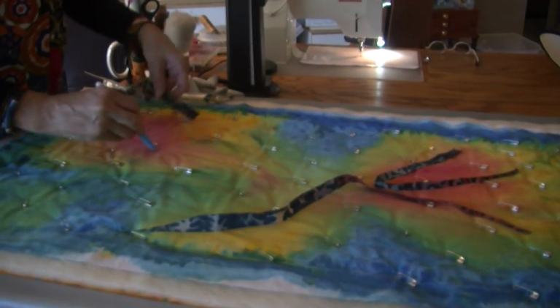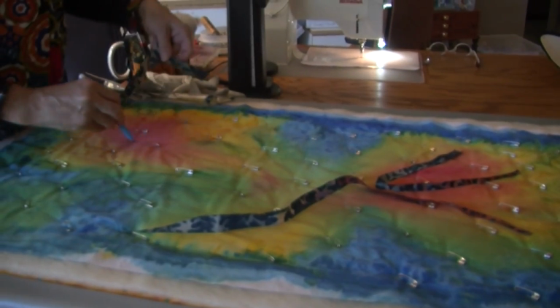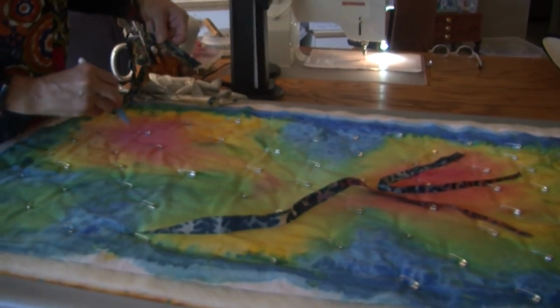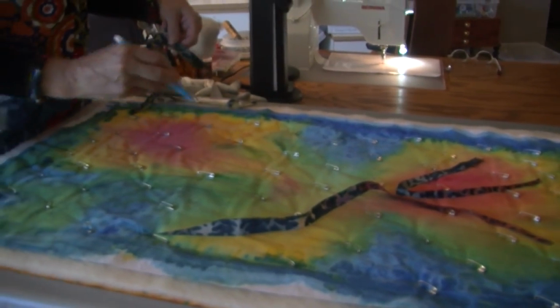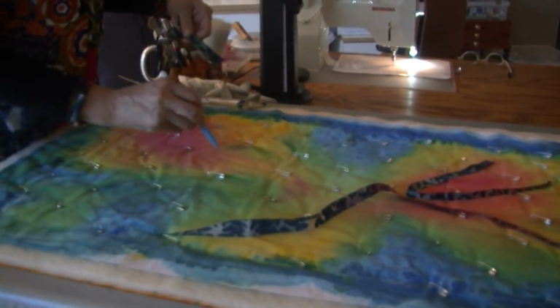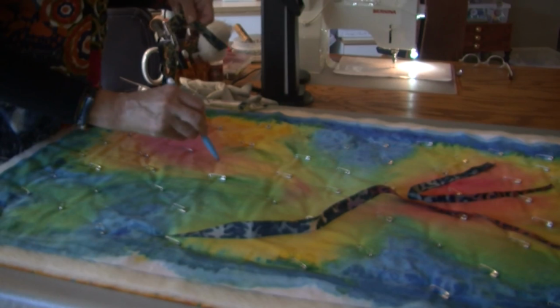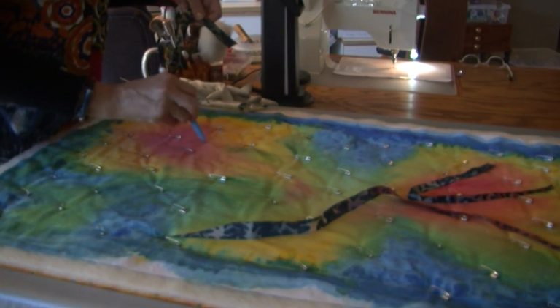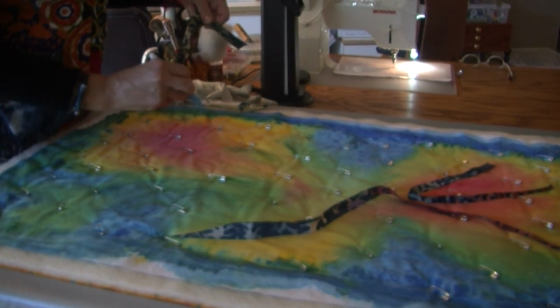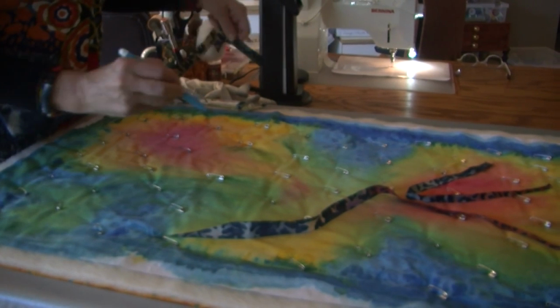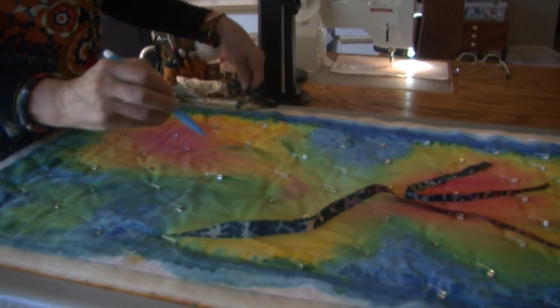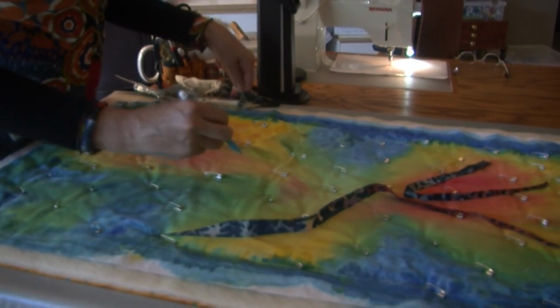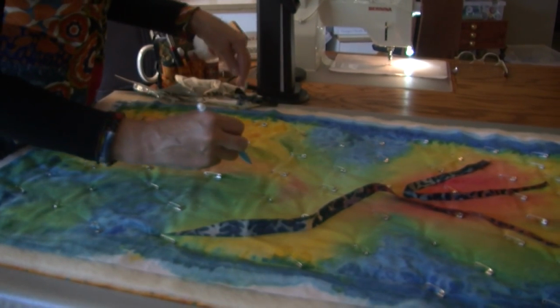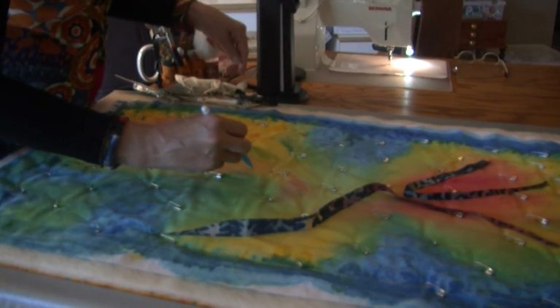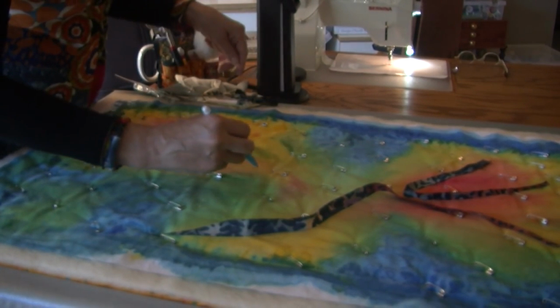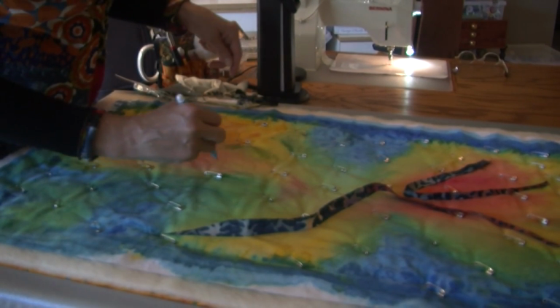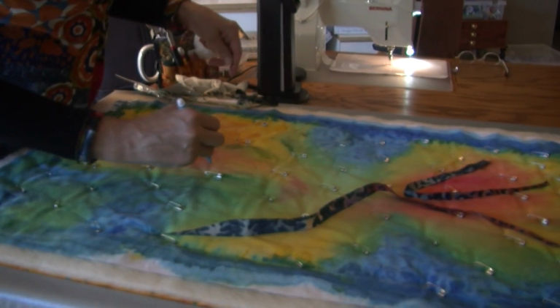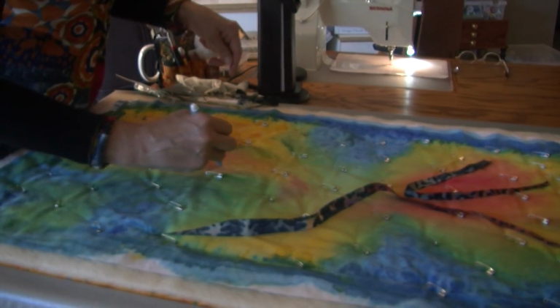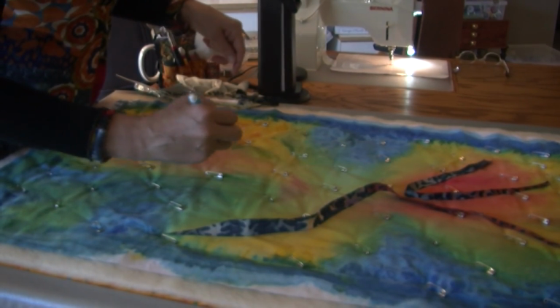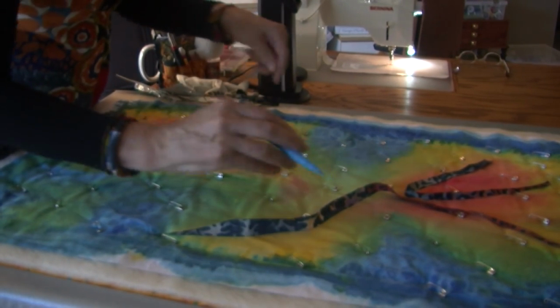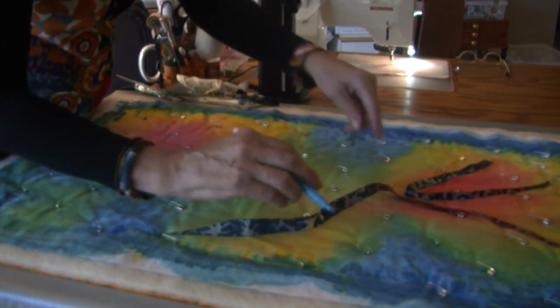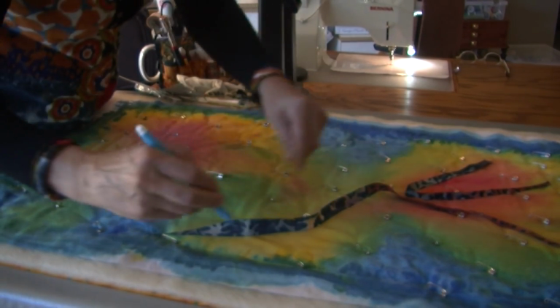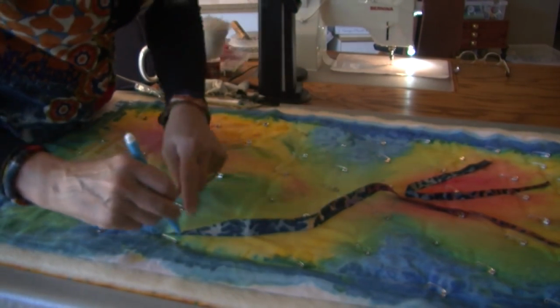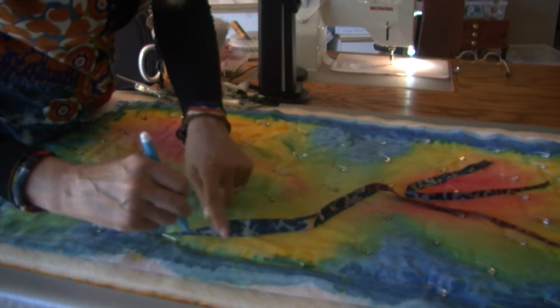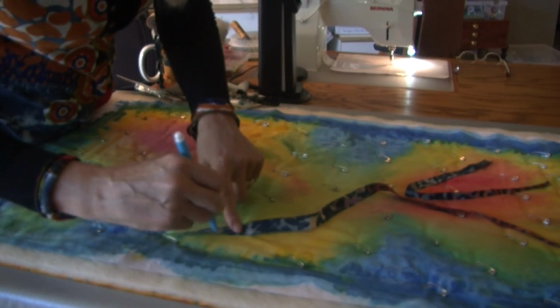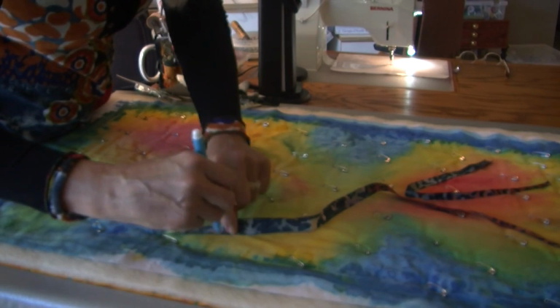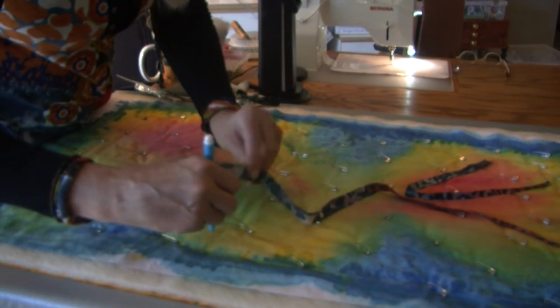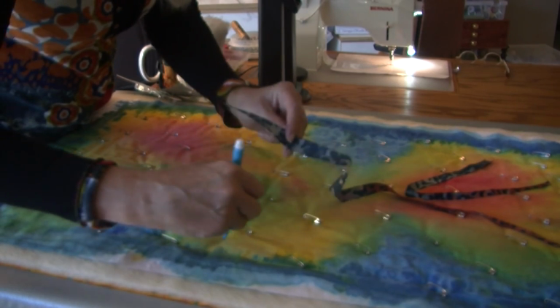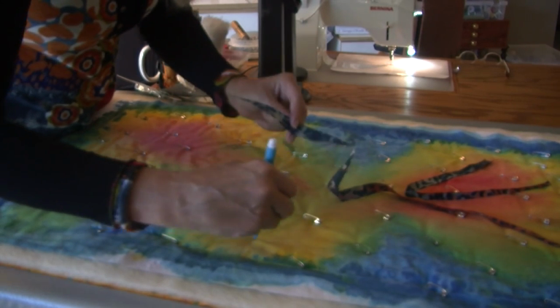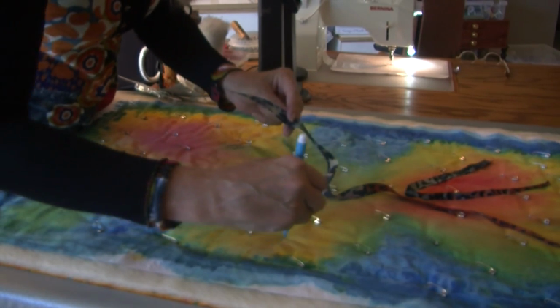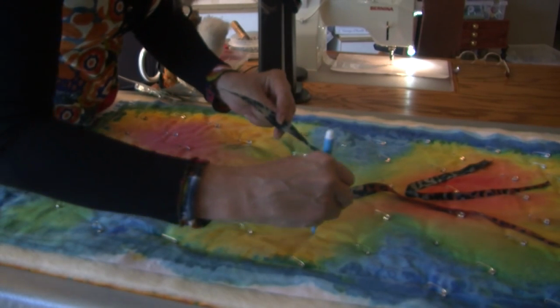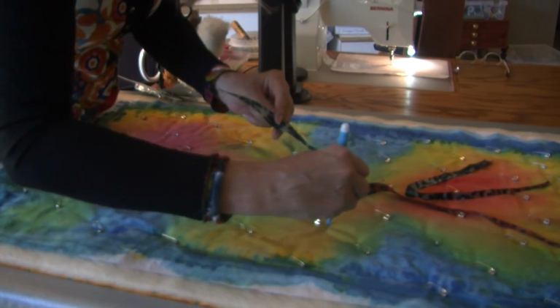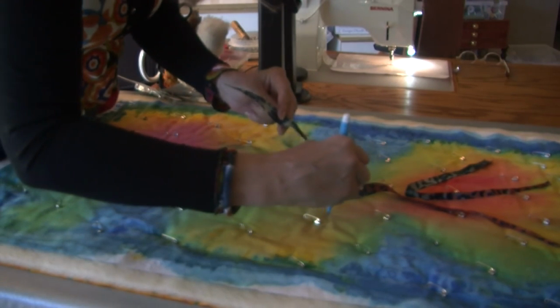Step 7. Safety pins are a helpful way to hold the quilts together so they do not move while marking up lines of reference to use while quilting.